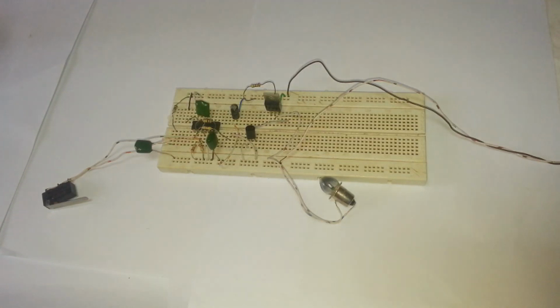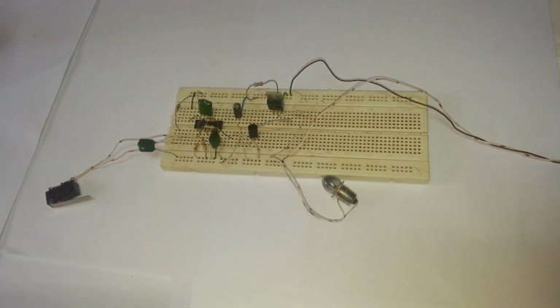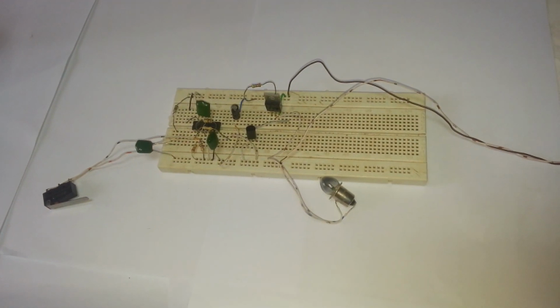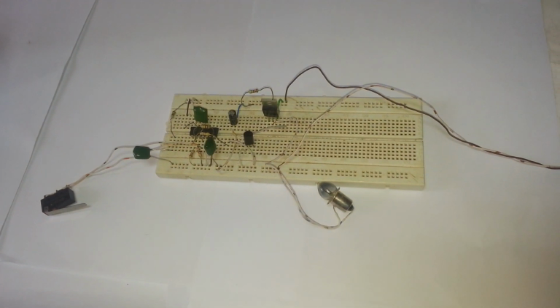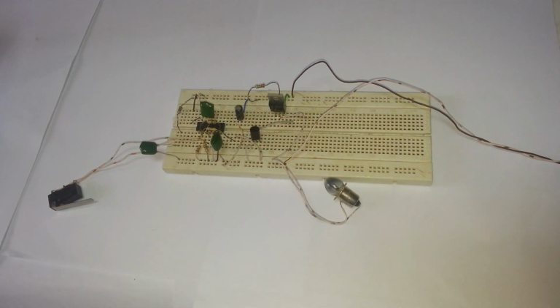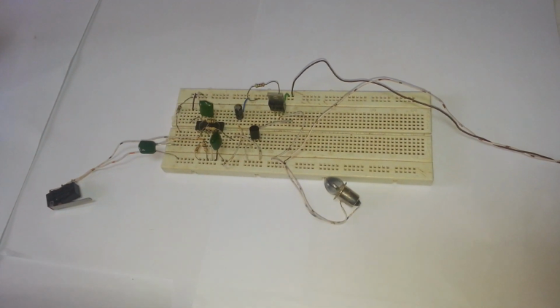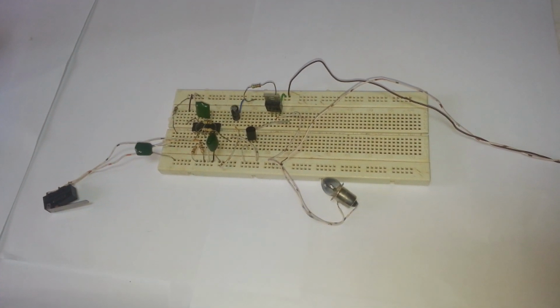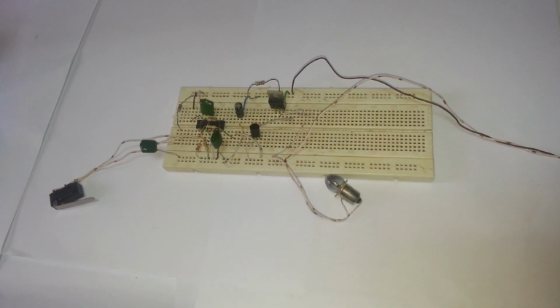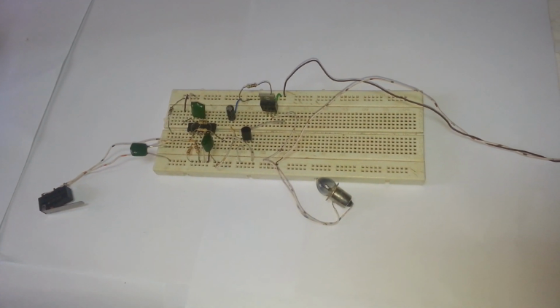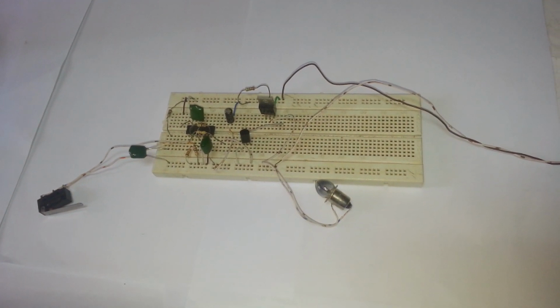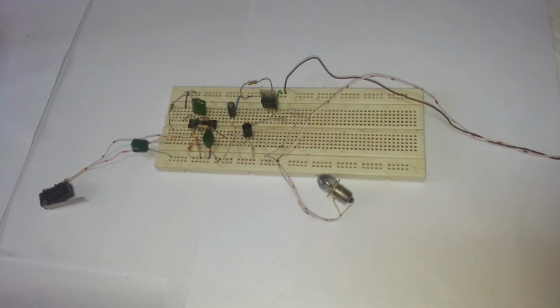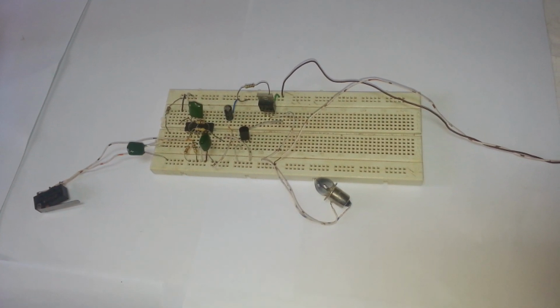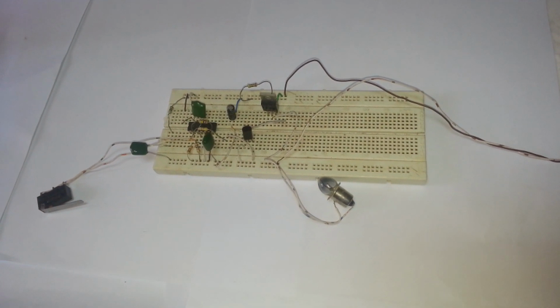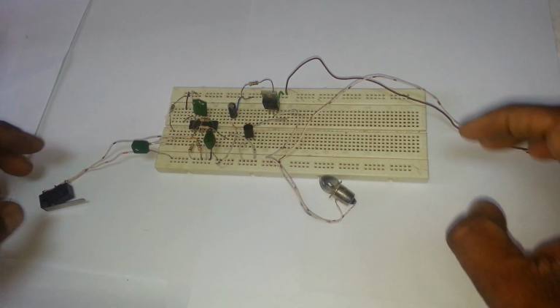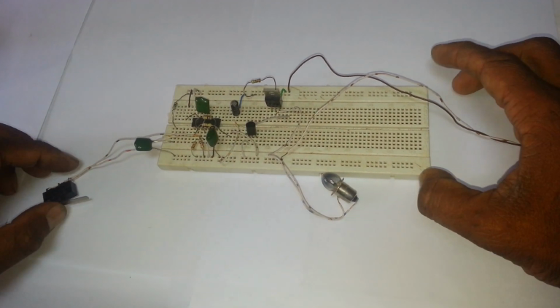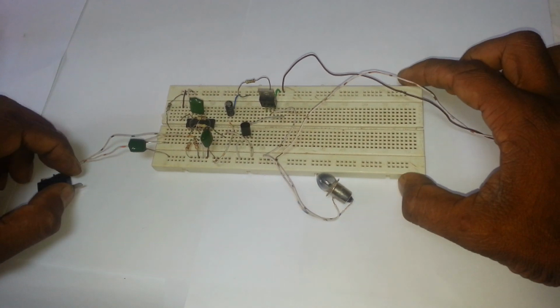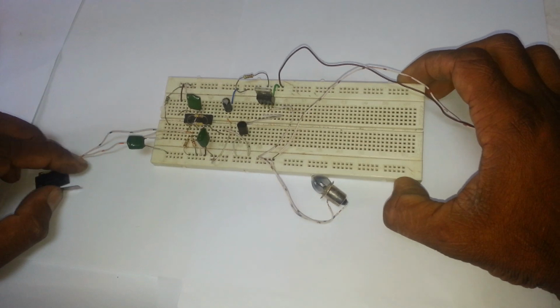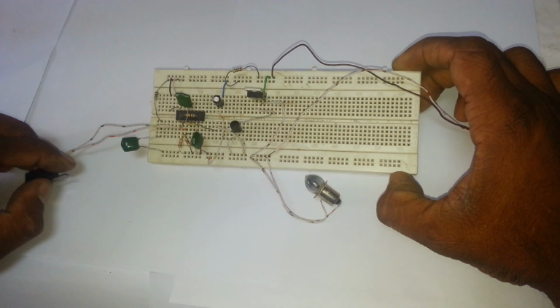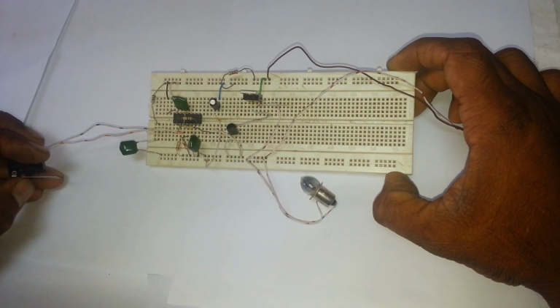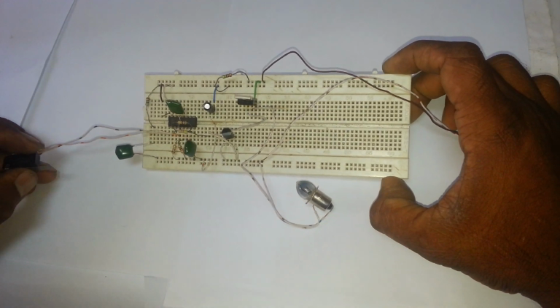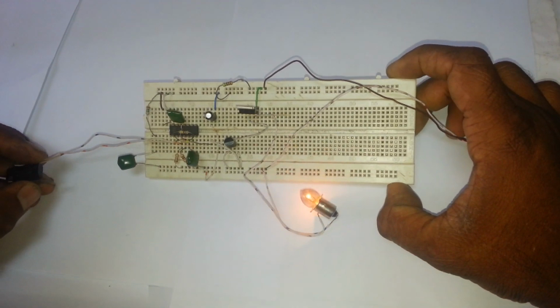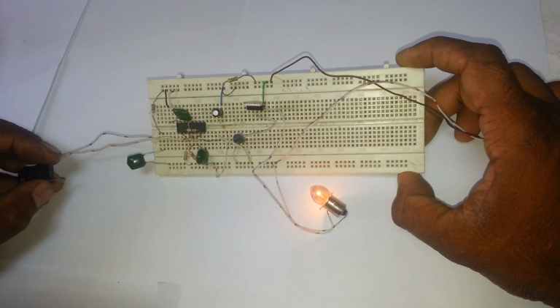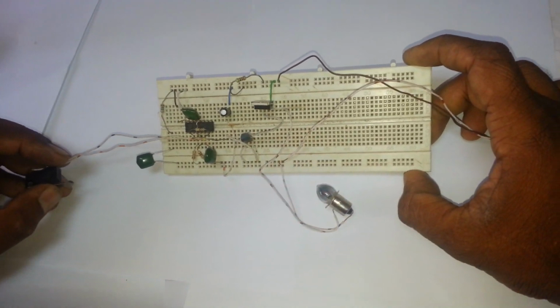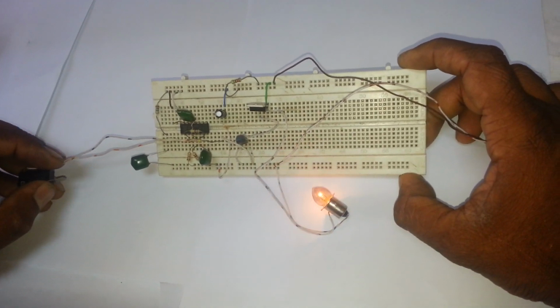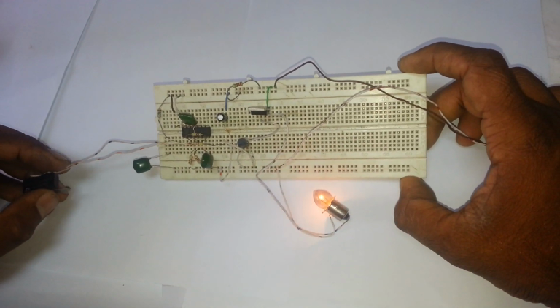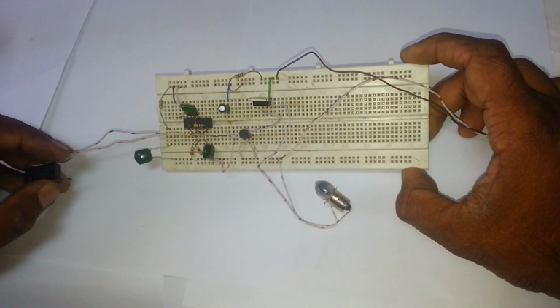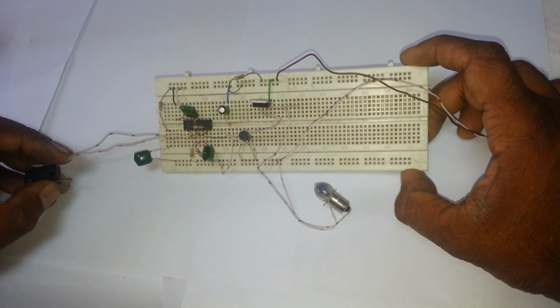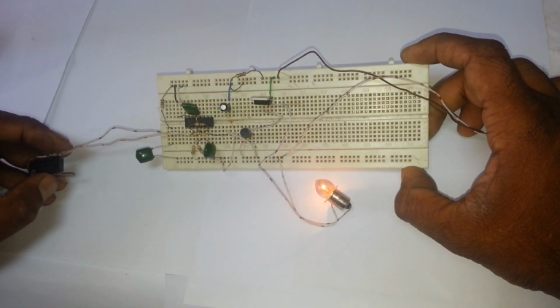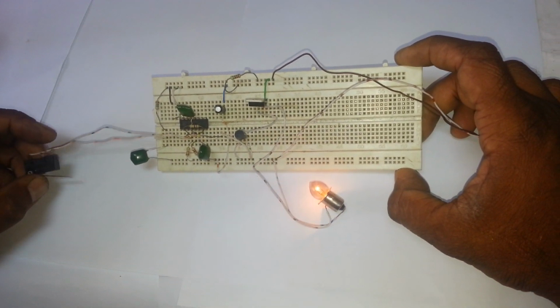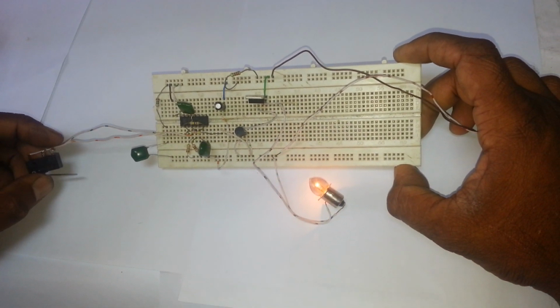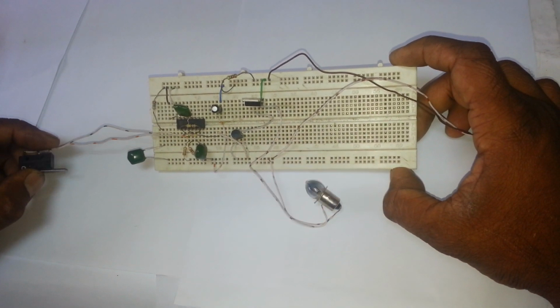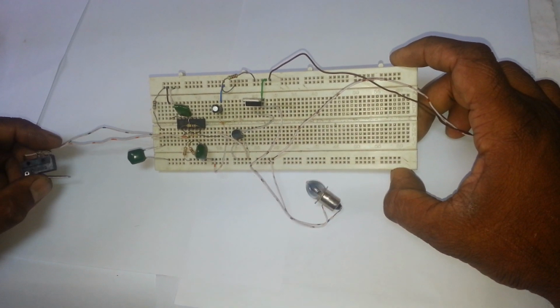Hi, welcome to electronickeycircuit.com. This is a soft latching momentary push-button circuit using the CD4013 Dual Flip-Flop IC.